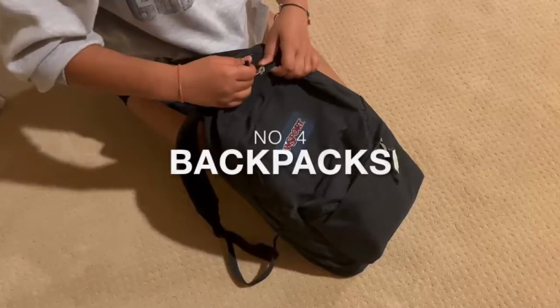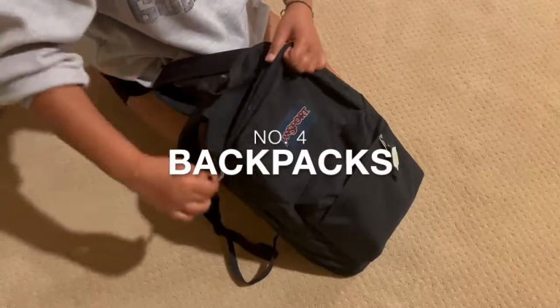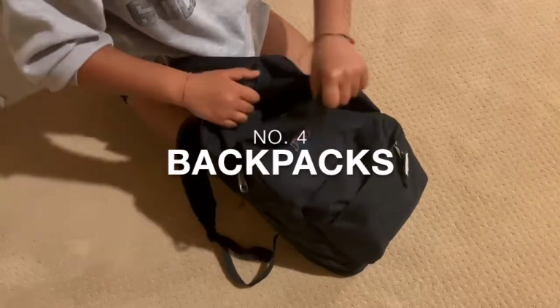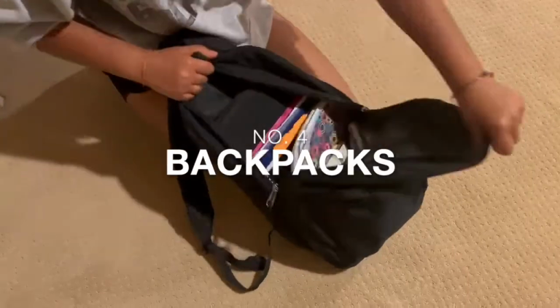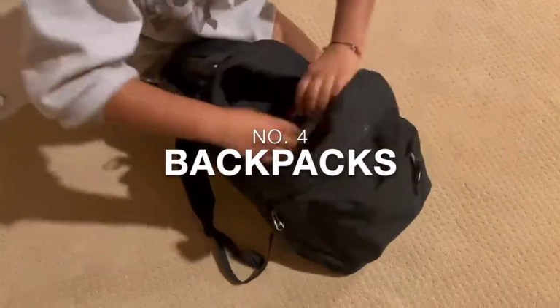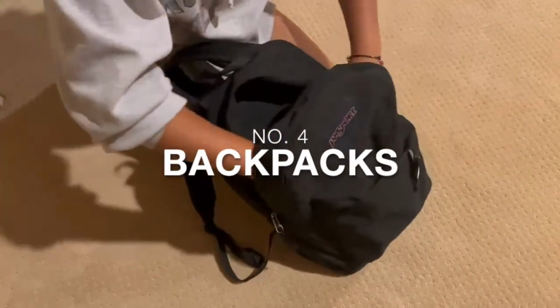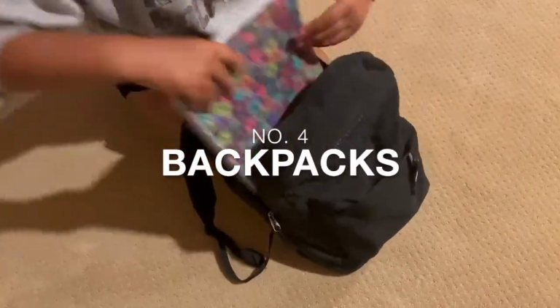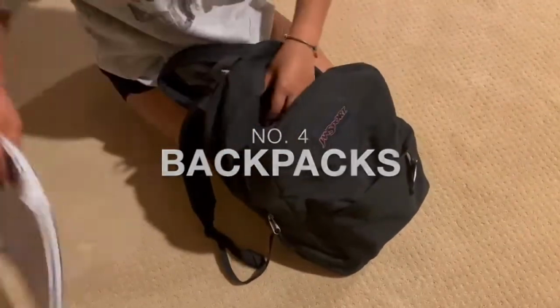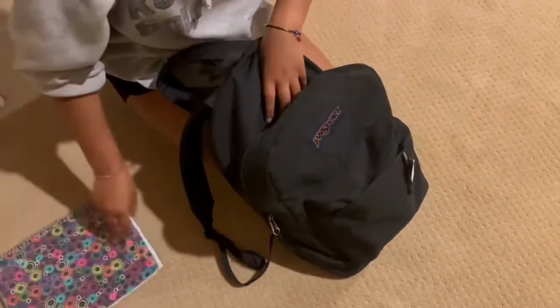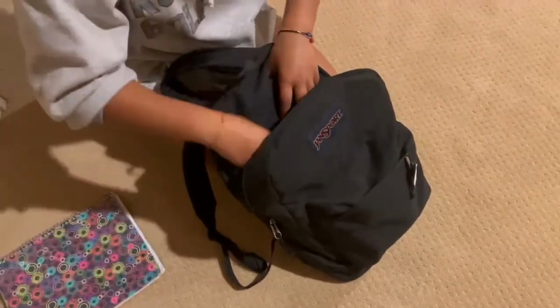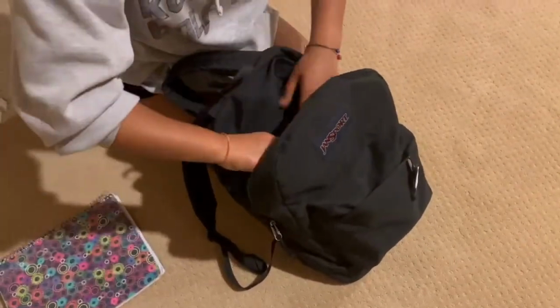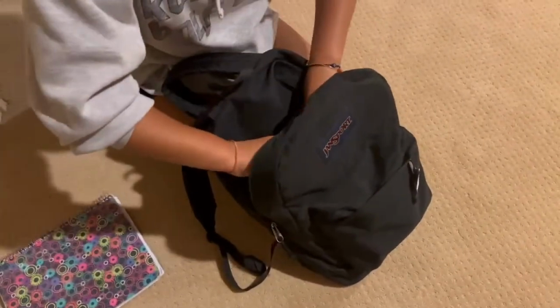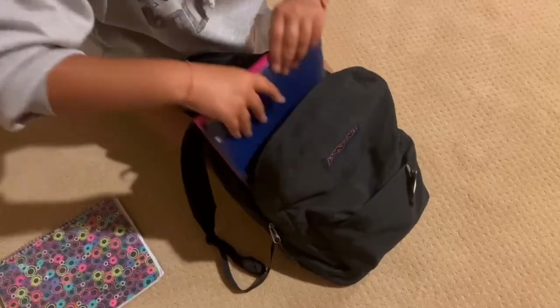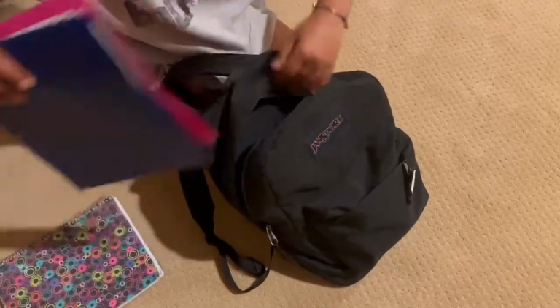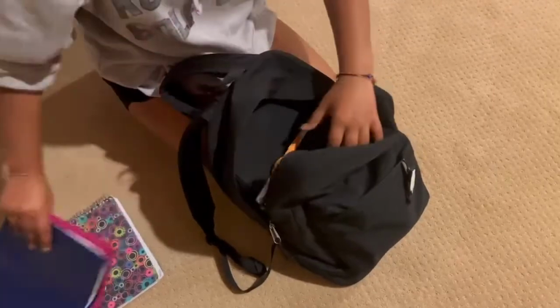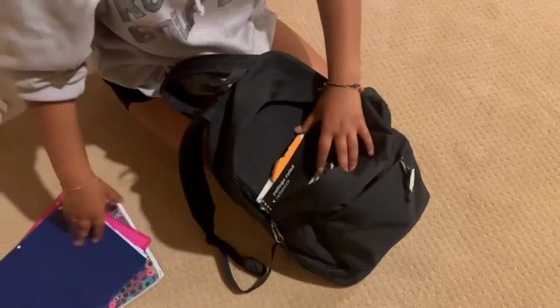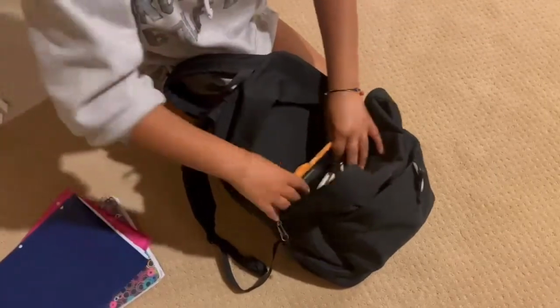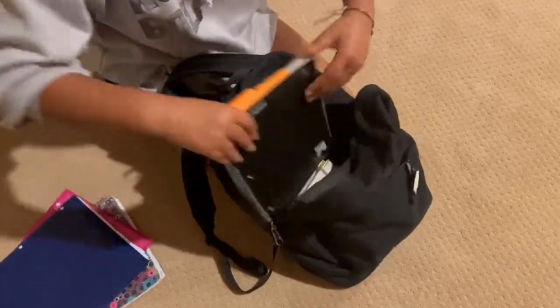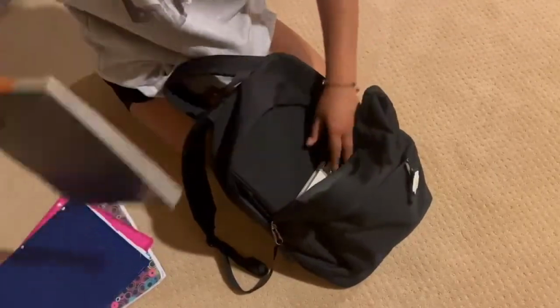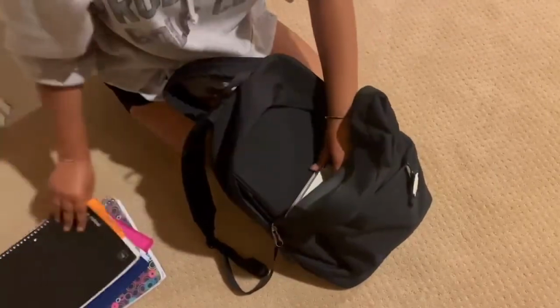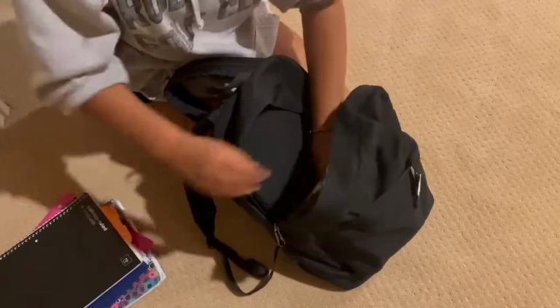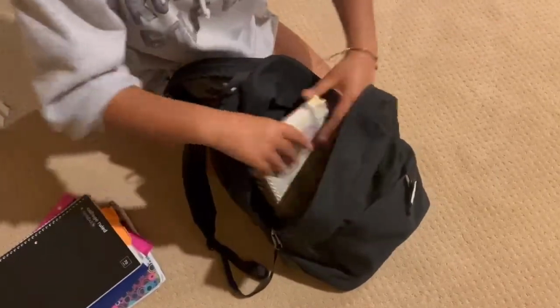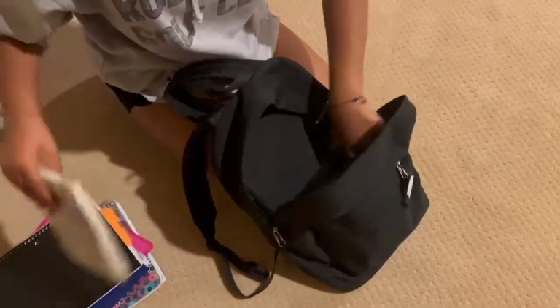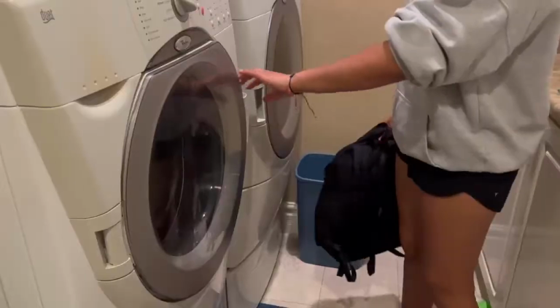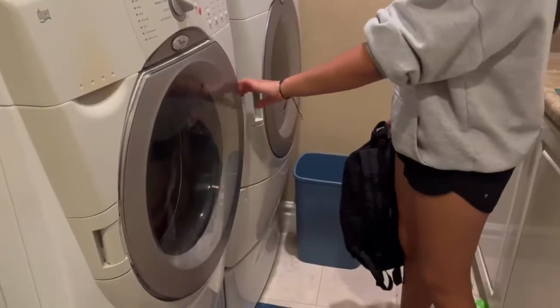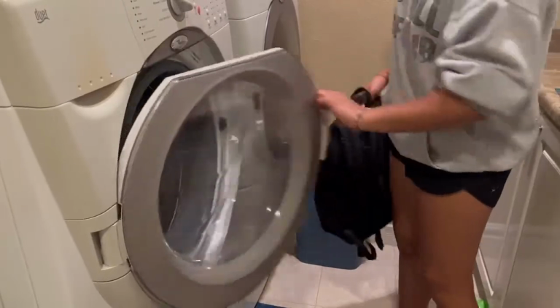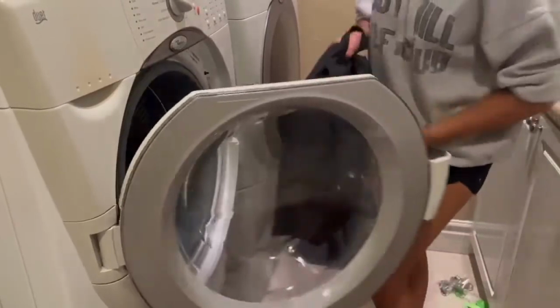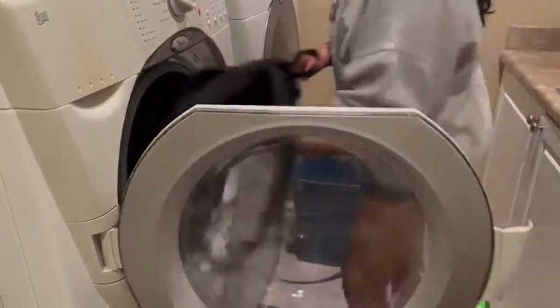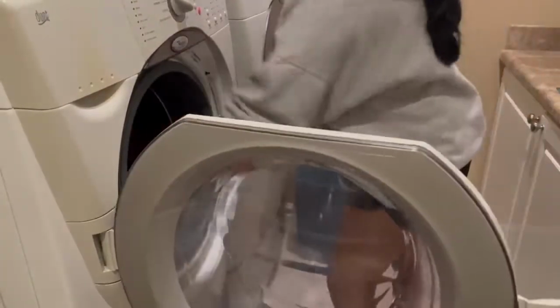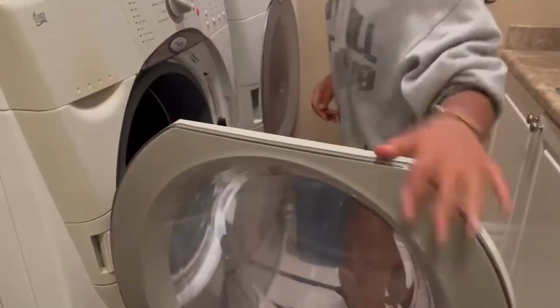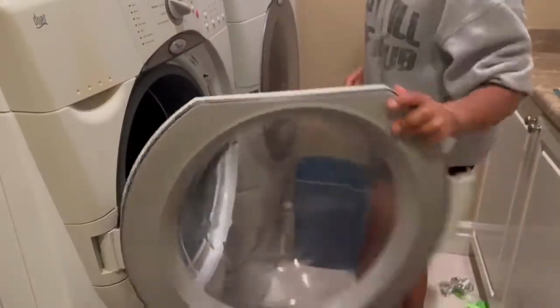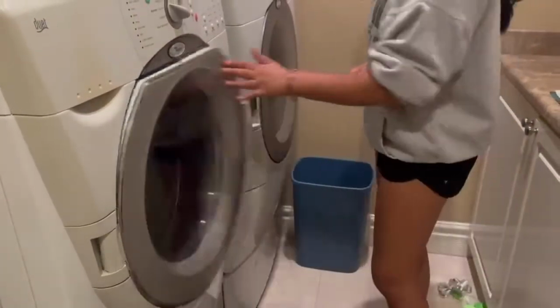Number four: backpack. School bags get thrown around, tossed on the floor, and touched by dirty hands all day. The best way to keep your bag clean is to take out and disinfect all the items inside, then either toss the bag in a laundry machine or spot clean it, depending on the brand.